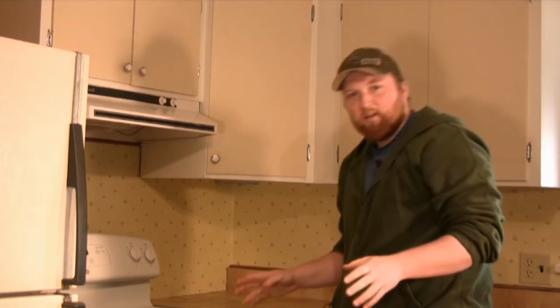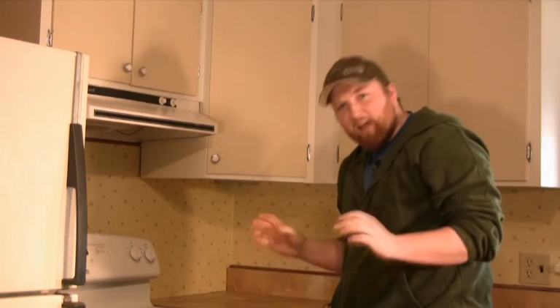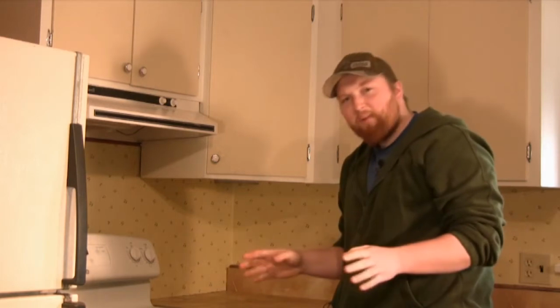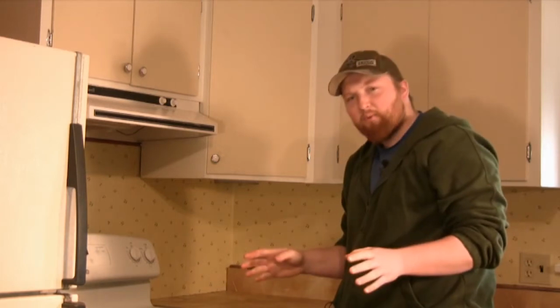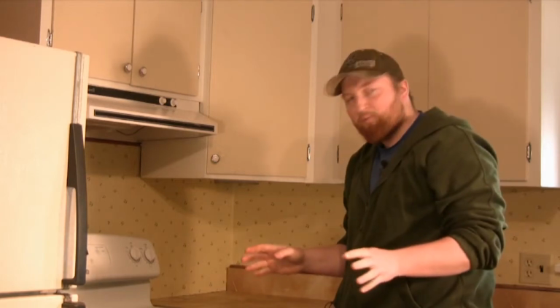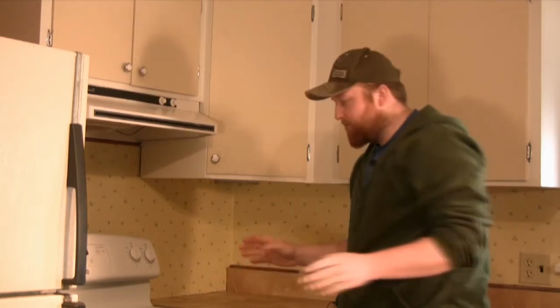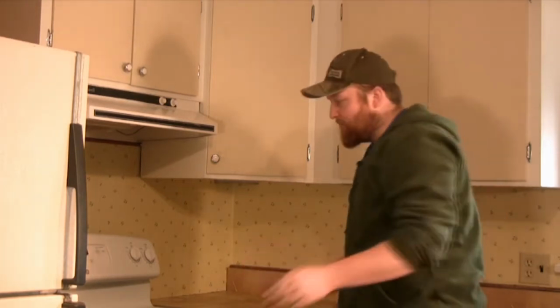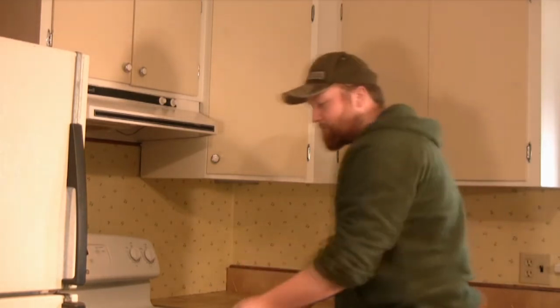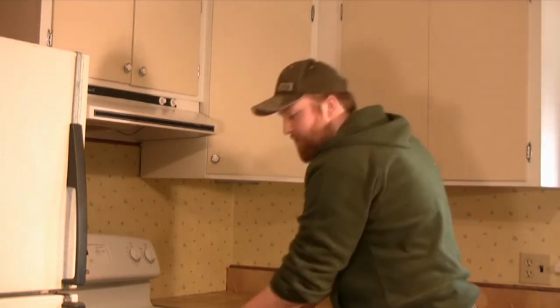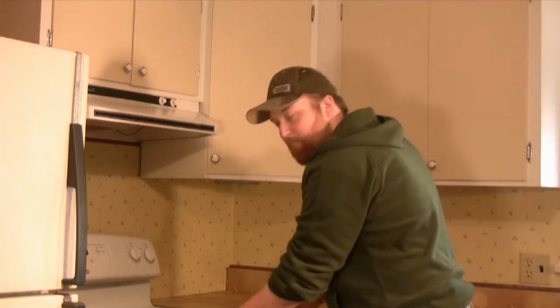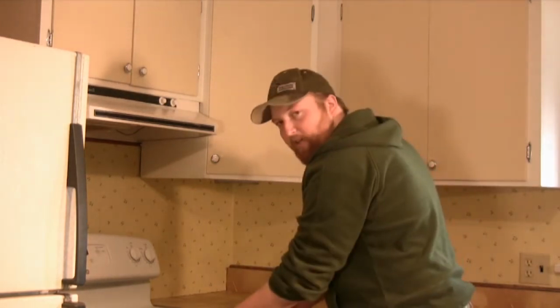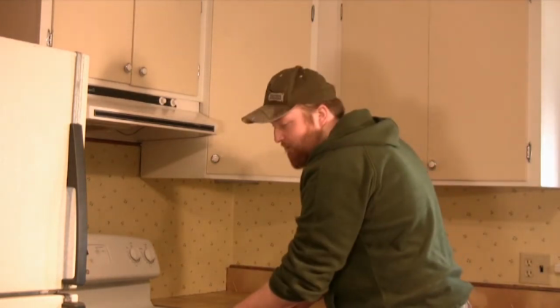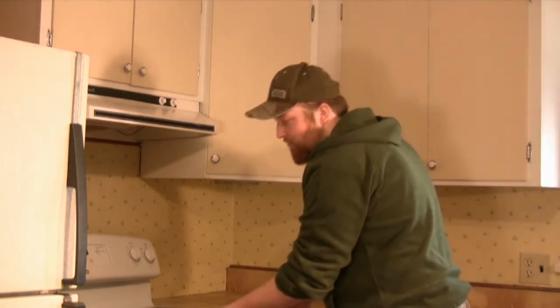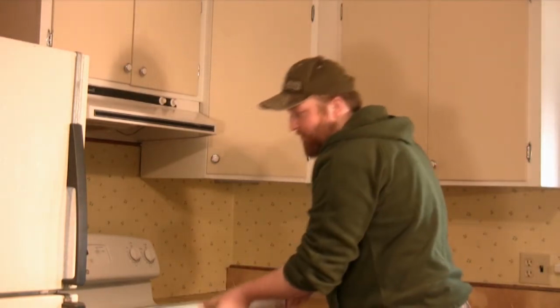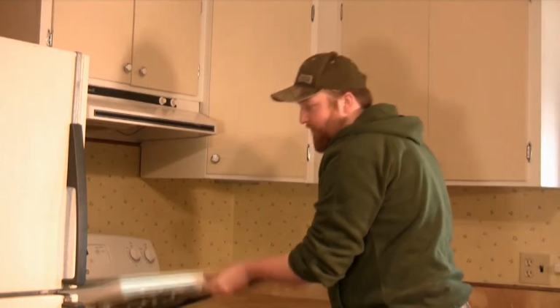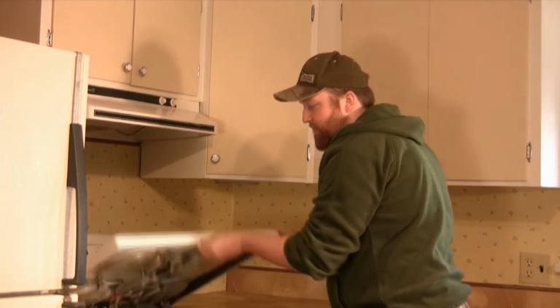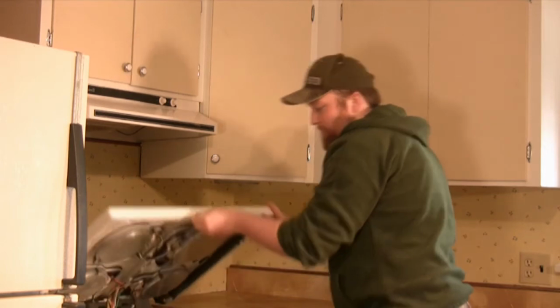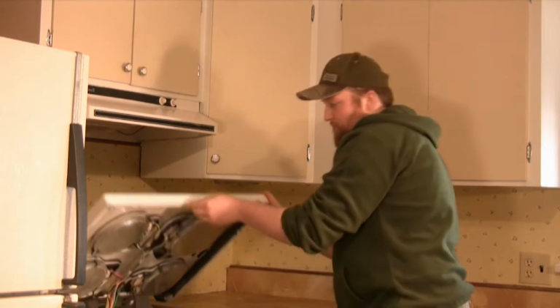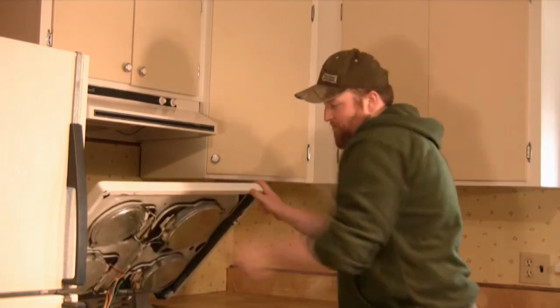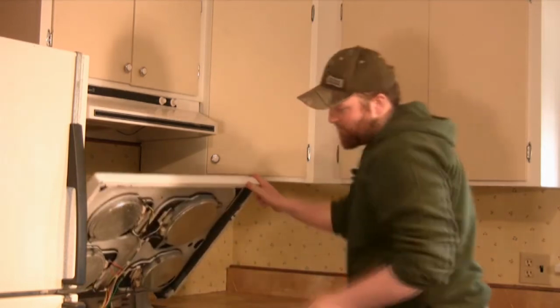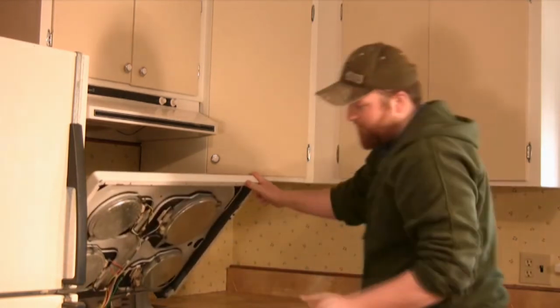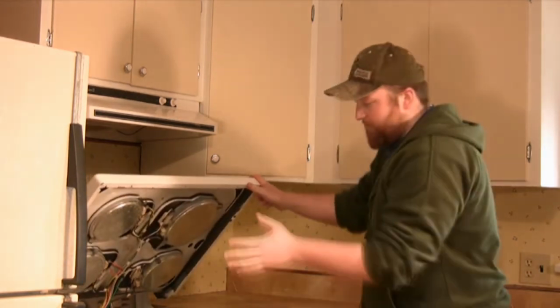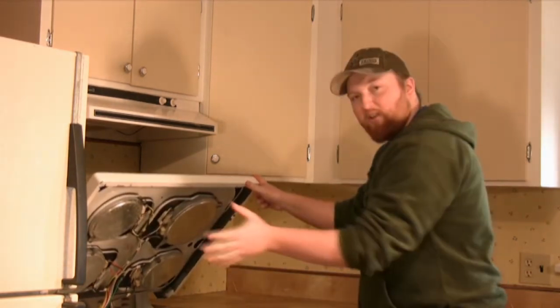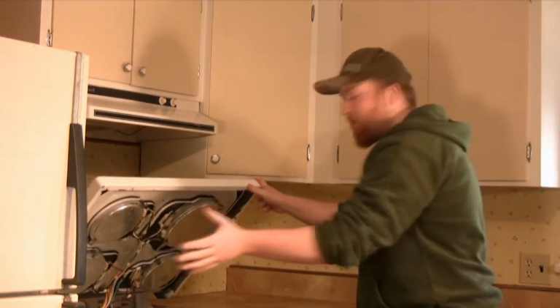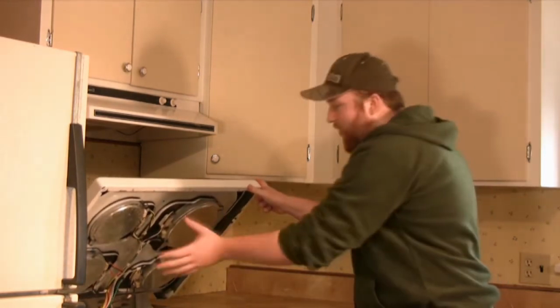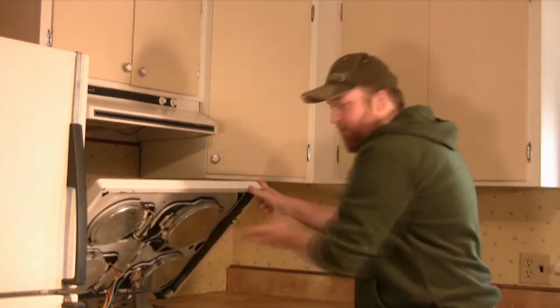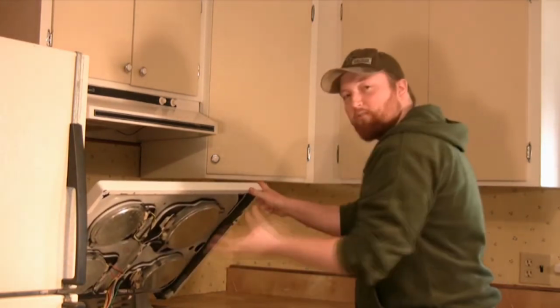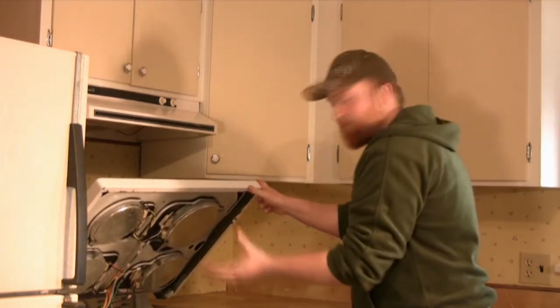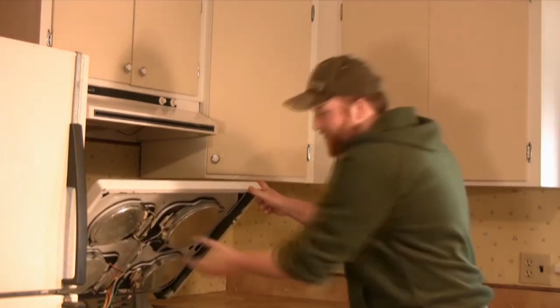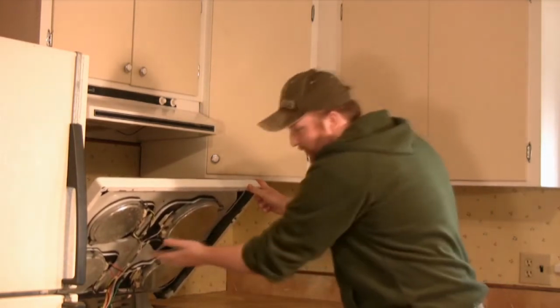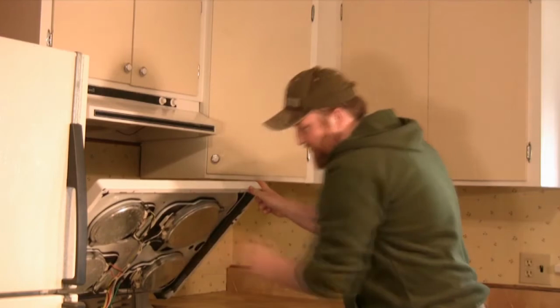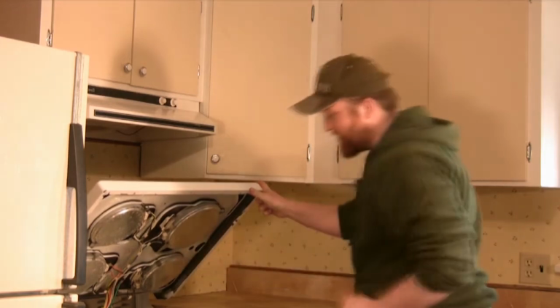Now that we have the bolts removed, simply pick up on your glass stovetop. There's all your under compartments, all your wires and everything.